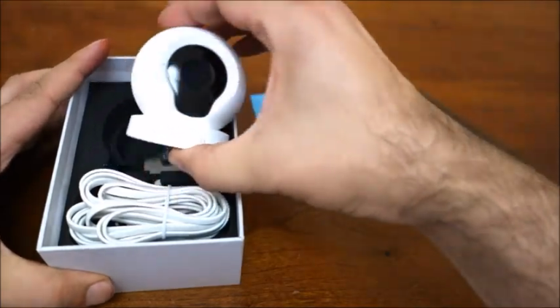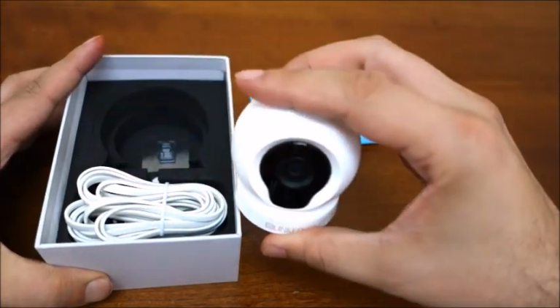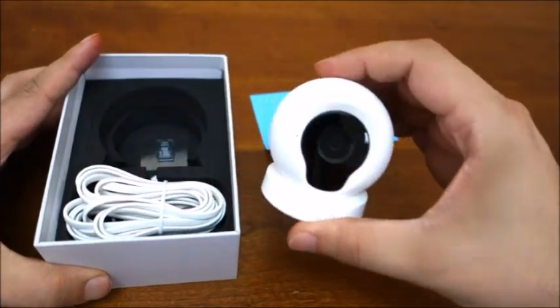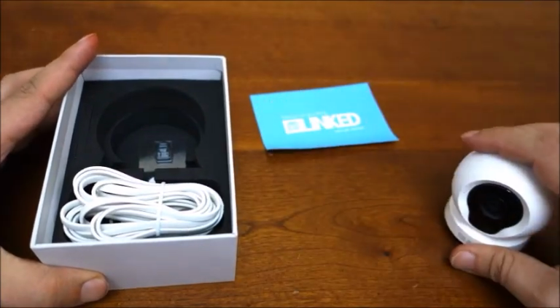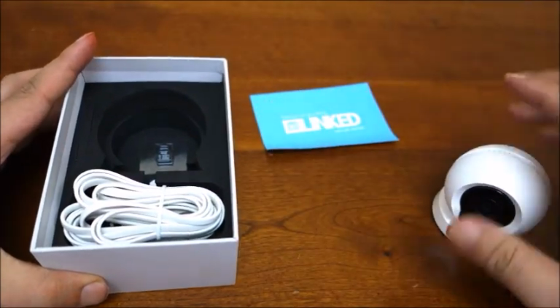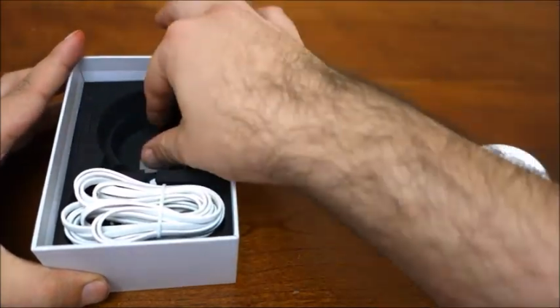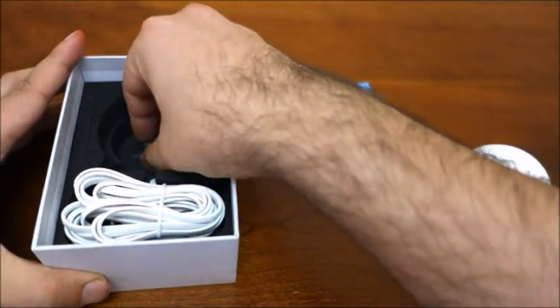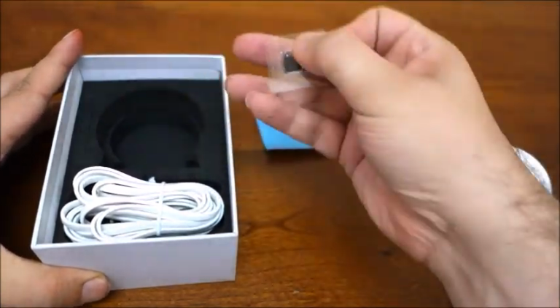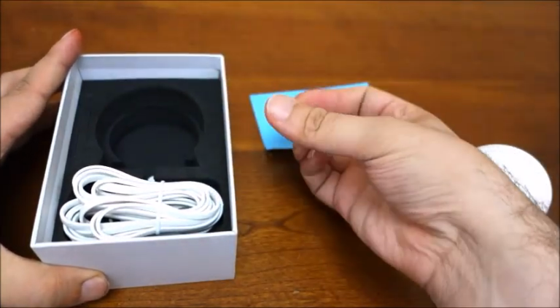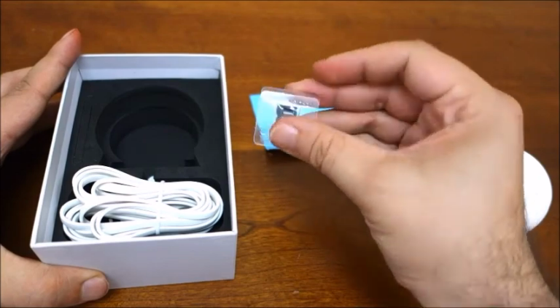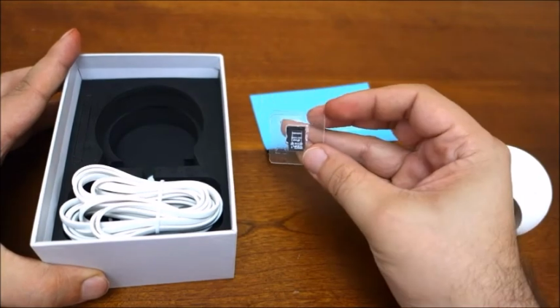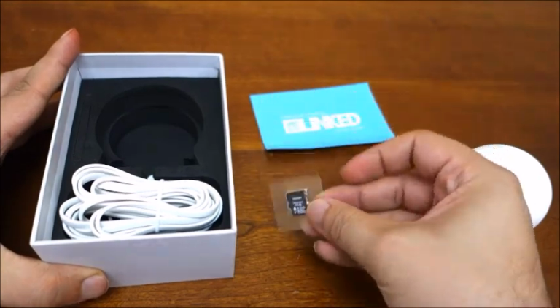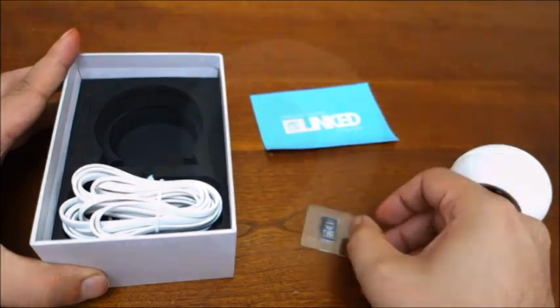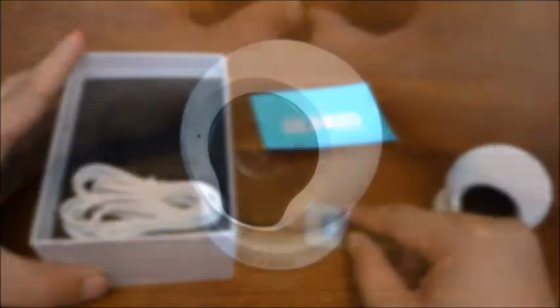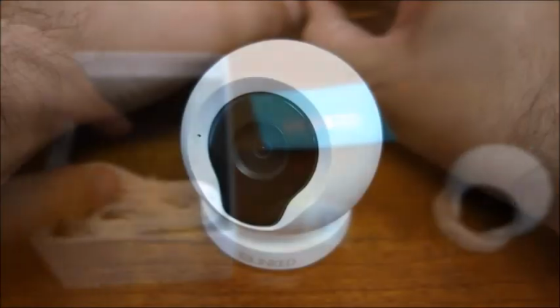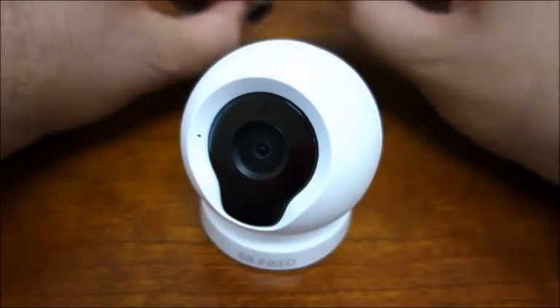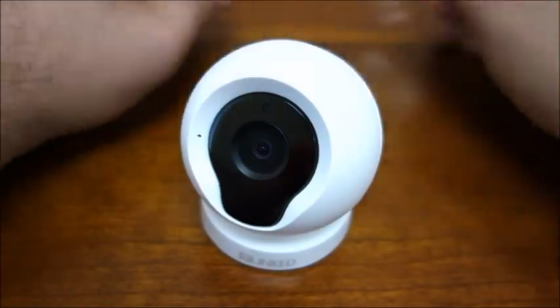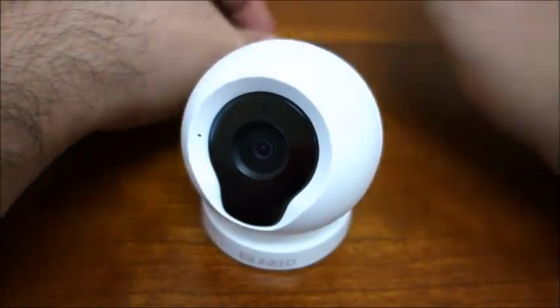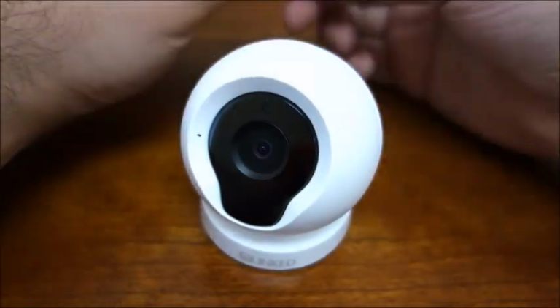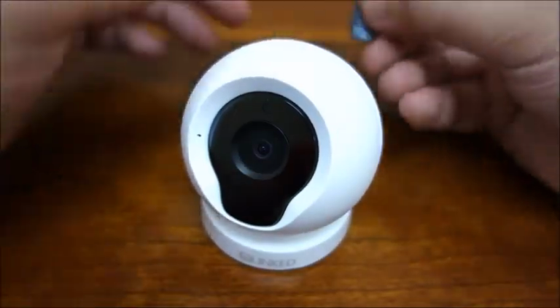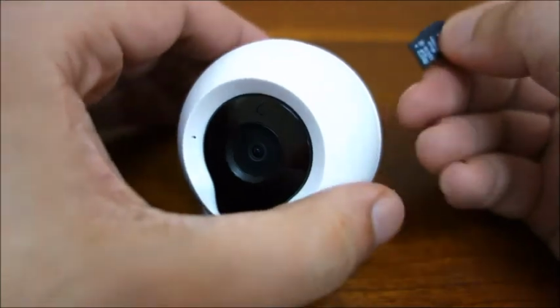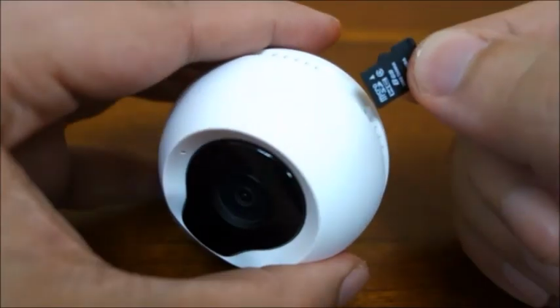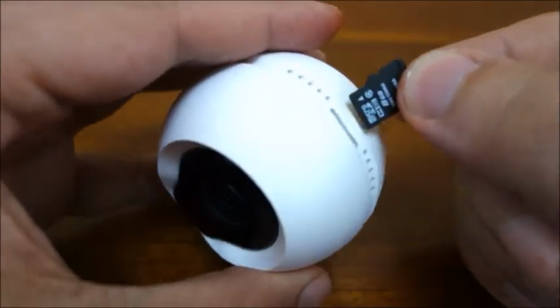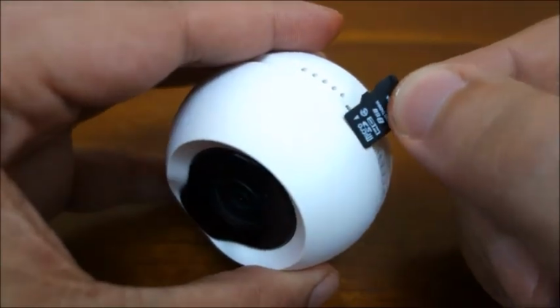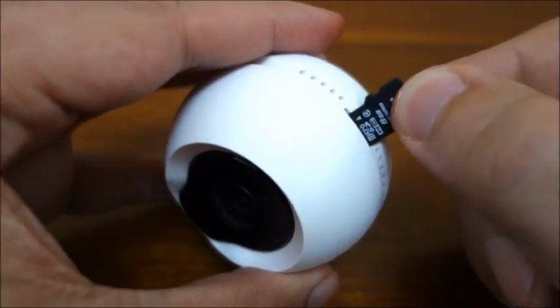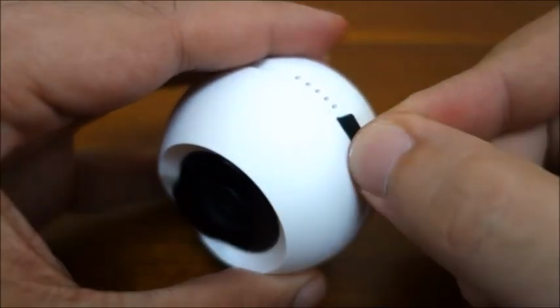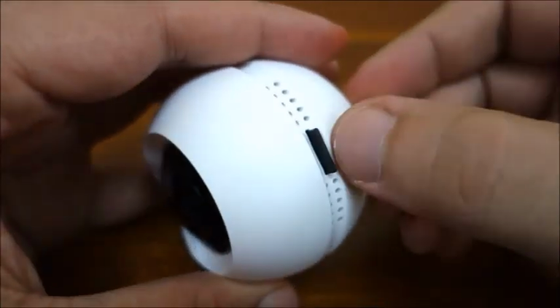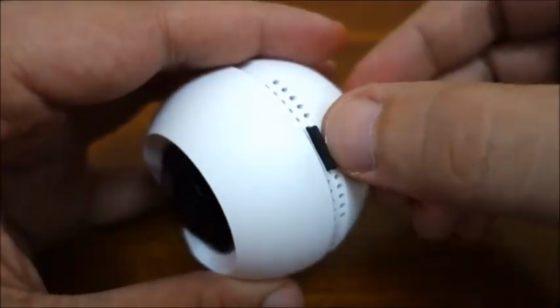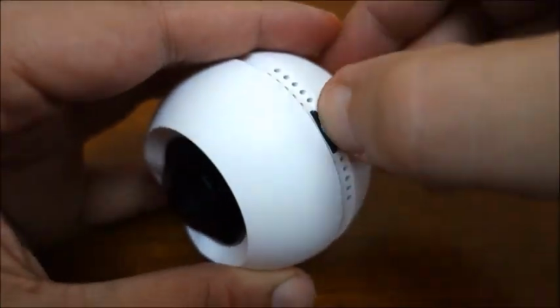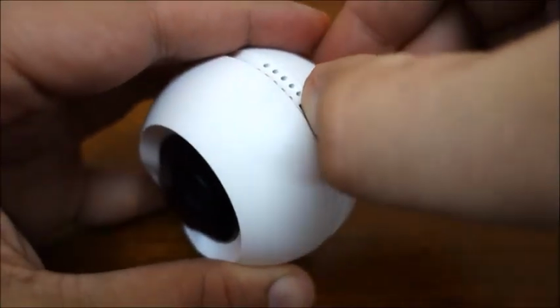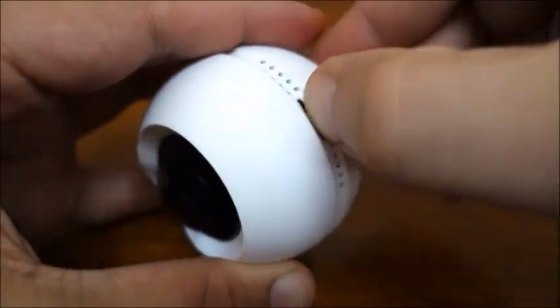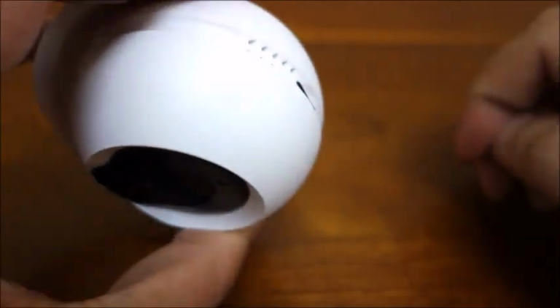Also, locate the included microSD card. Open the SD card case and secure it in the camera's SD card slot. It is a spring latch, so you need to push down until you feel it click. It should look flush on the camera.